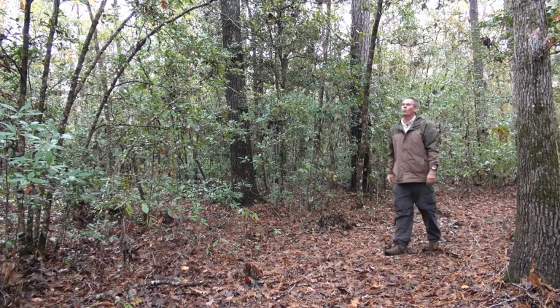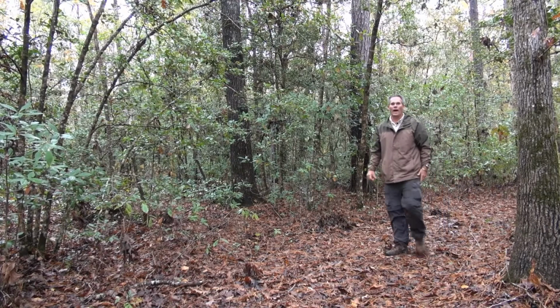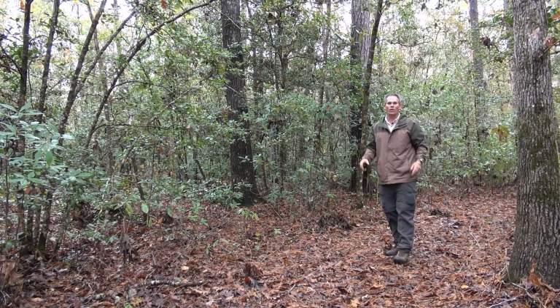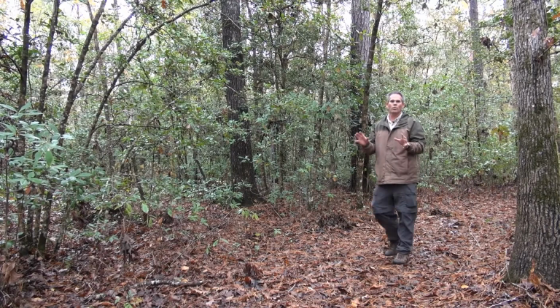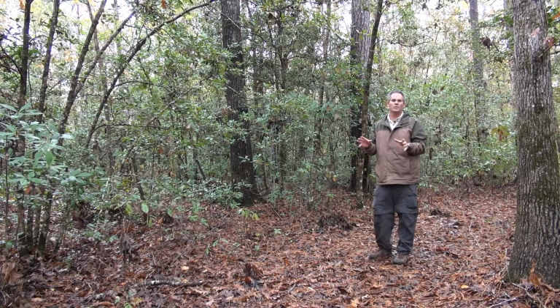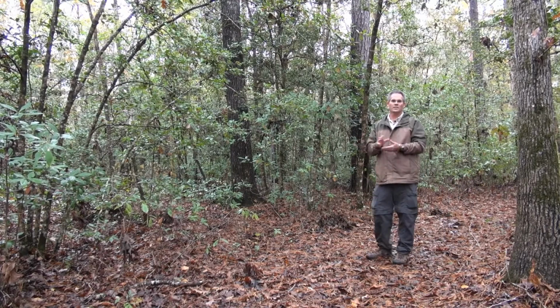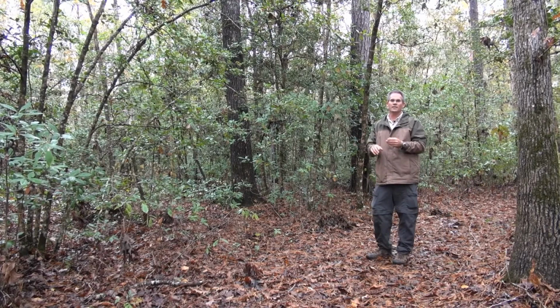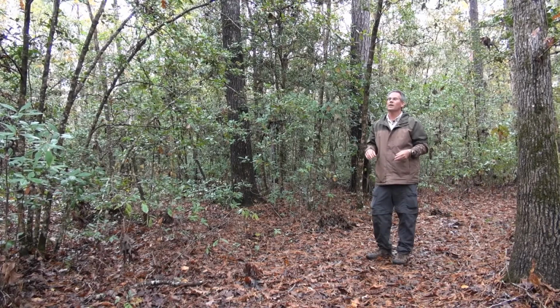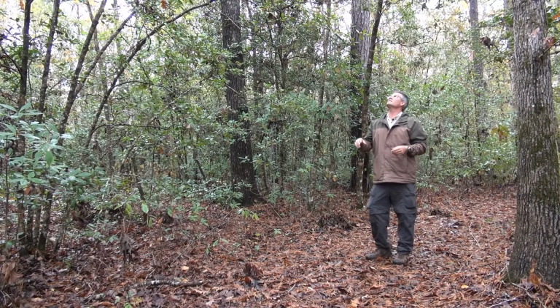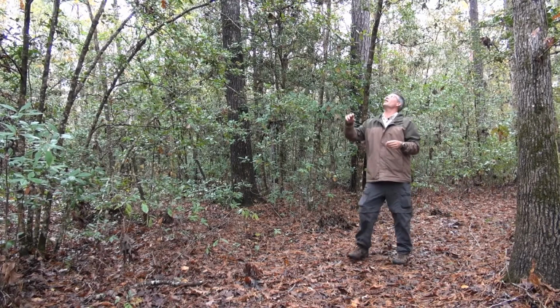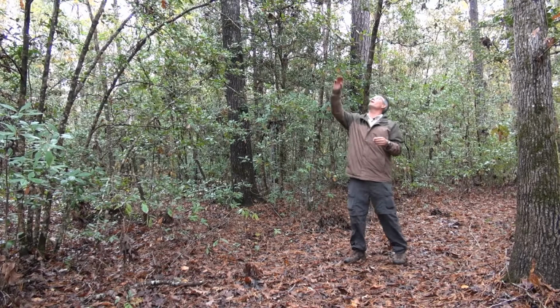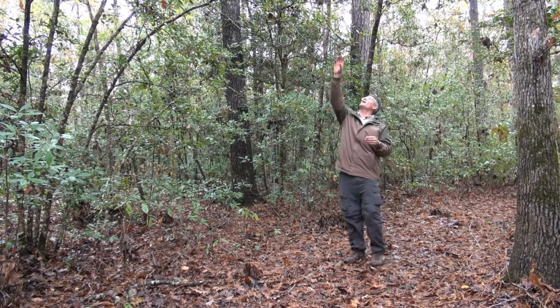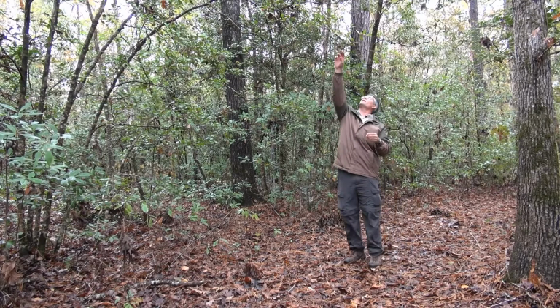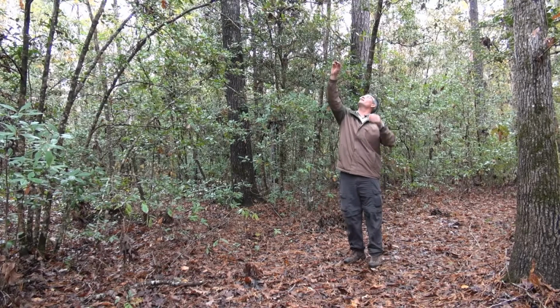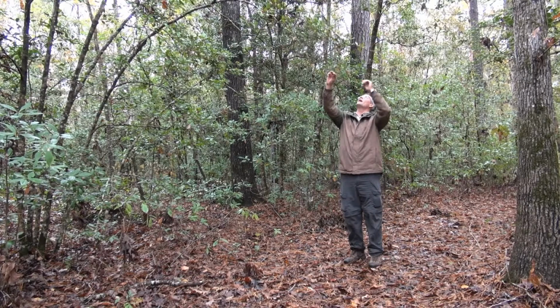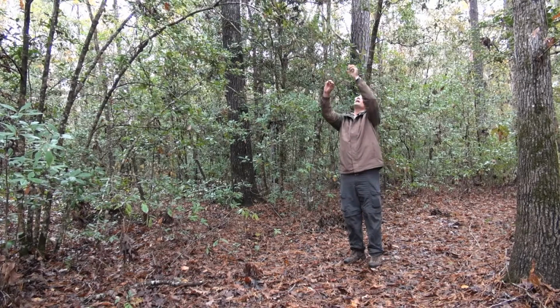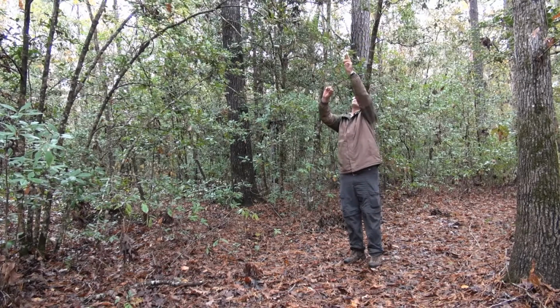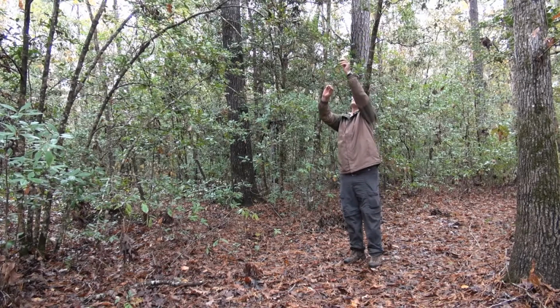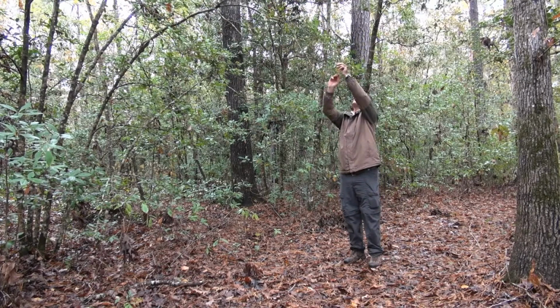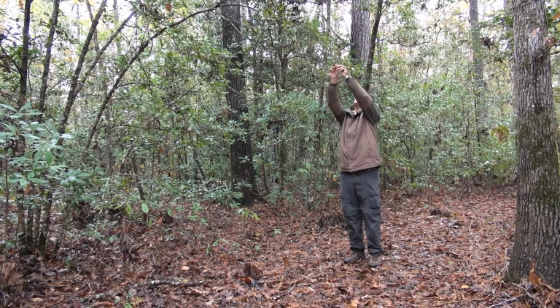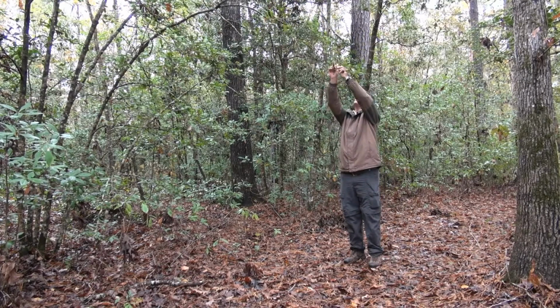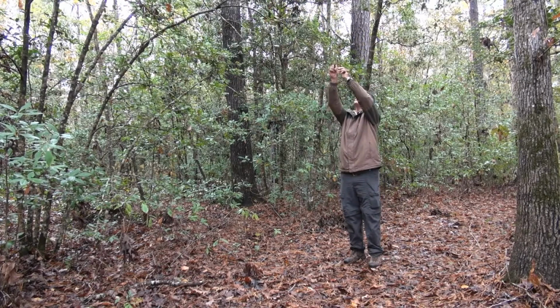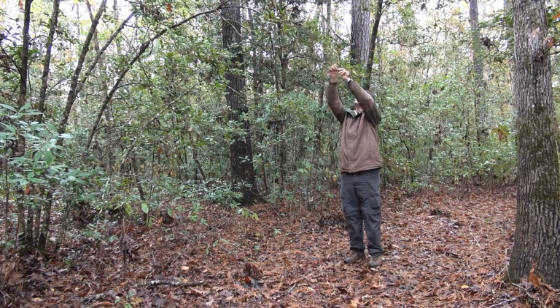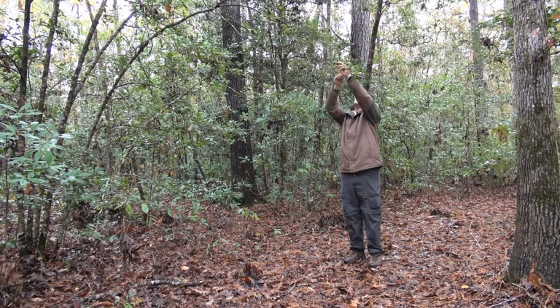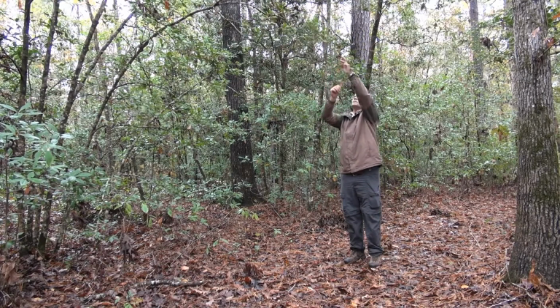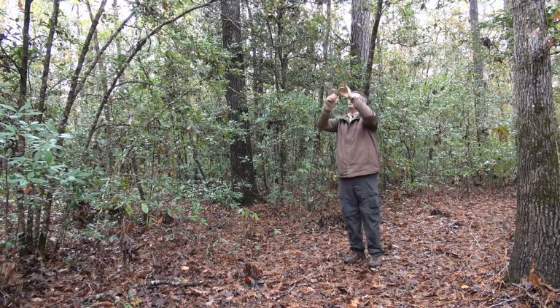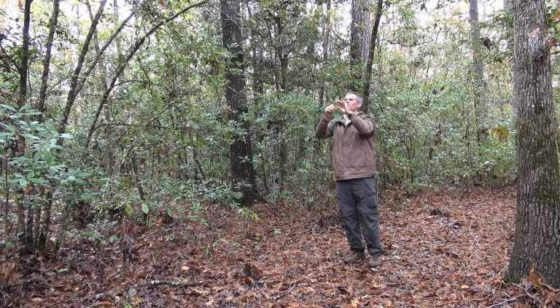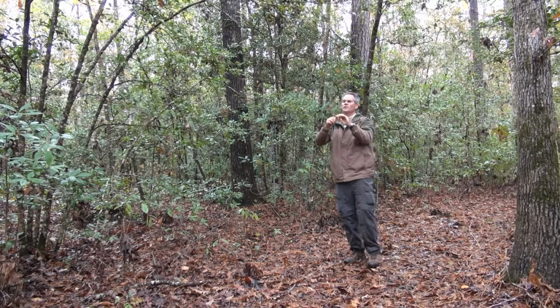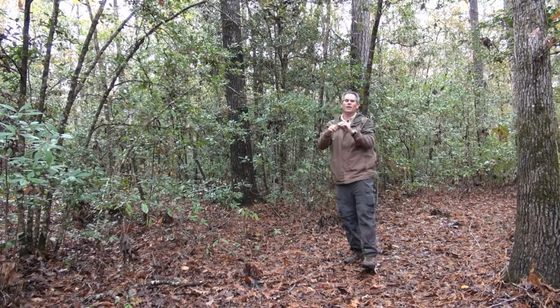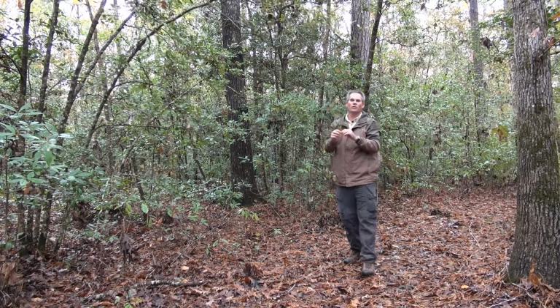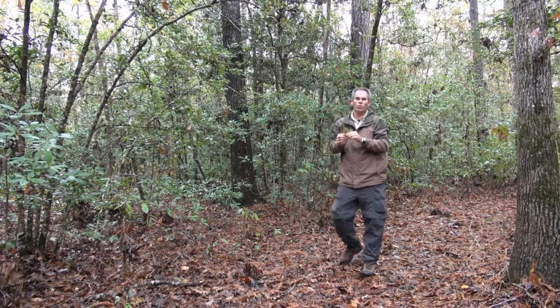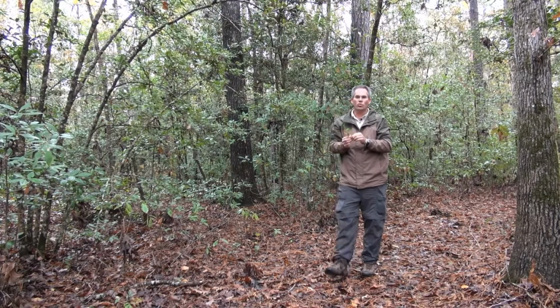Wow, what a beautiful species this is. This is called the American Holly, Ilex opaca. If you look at this, this is a beautiful species of understory tree.